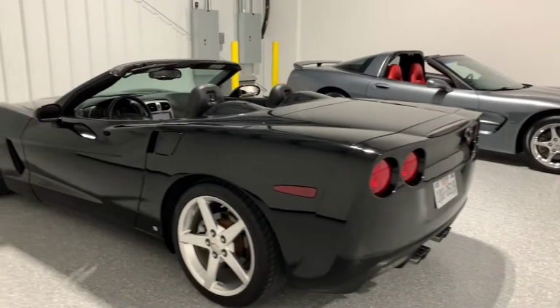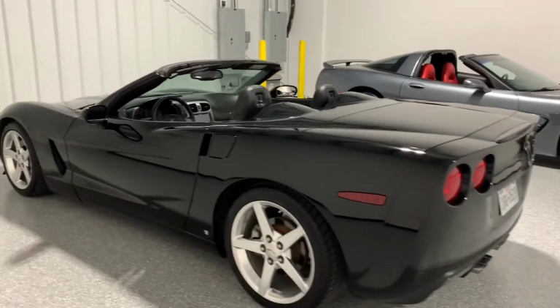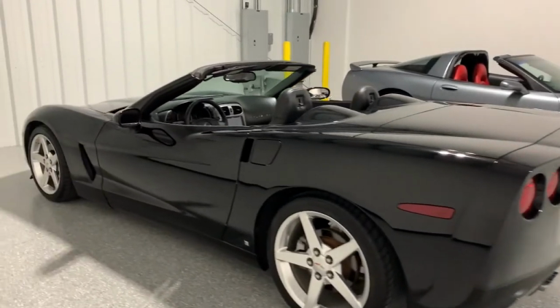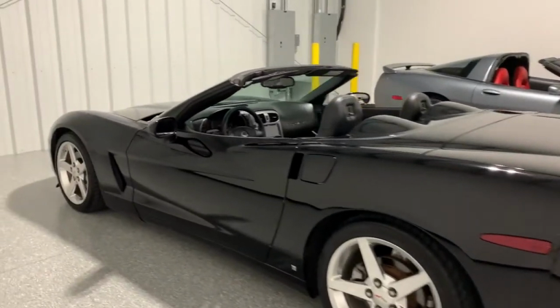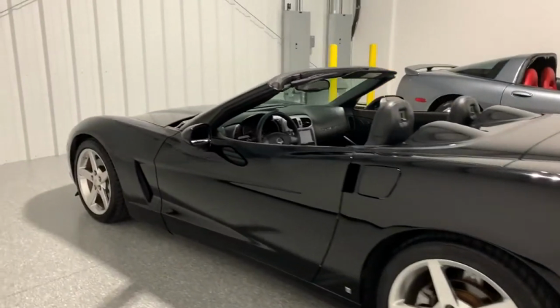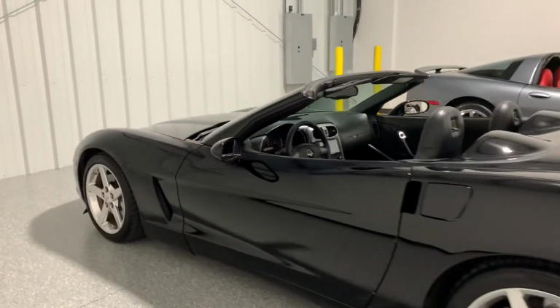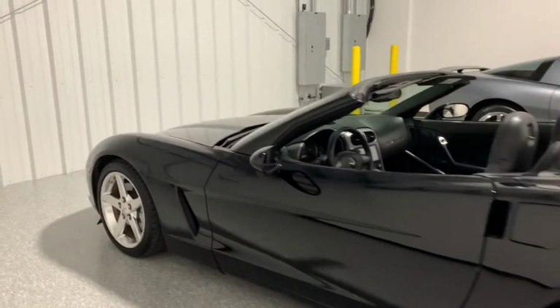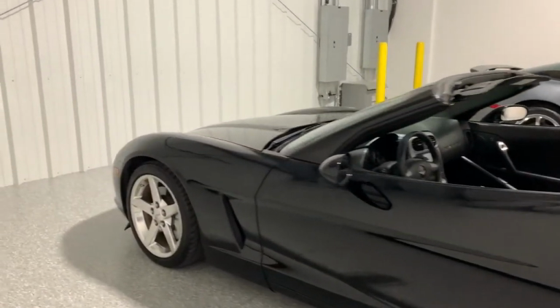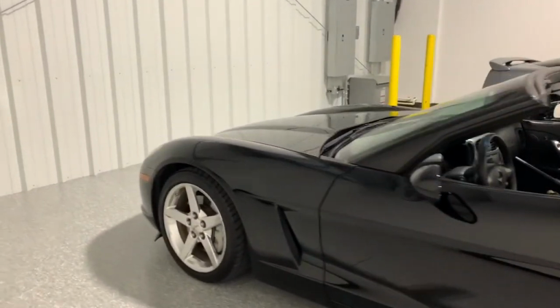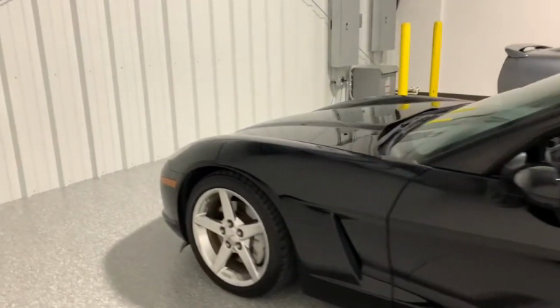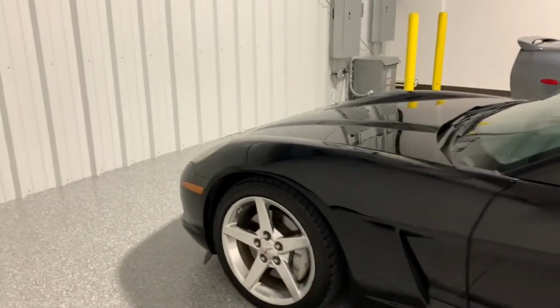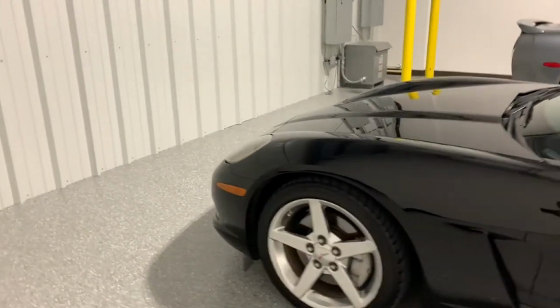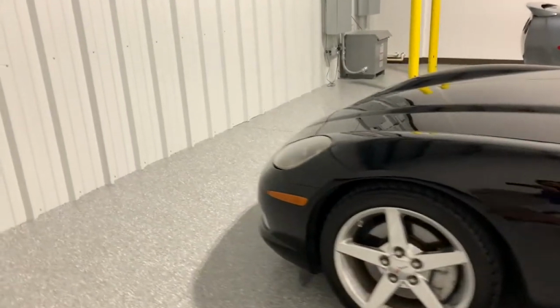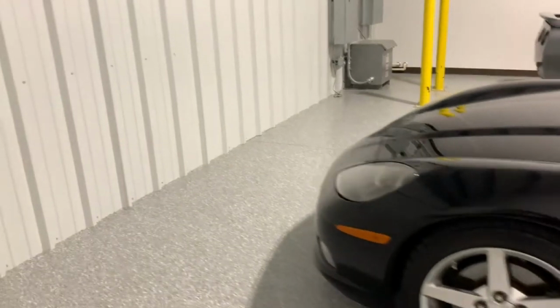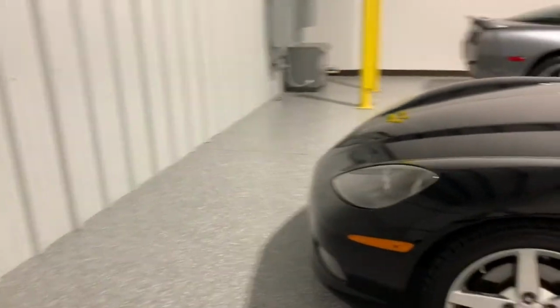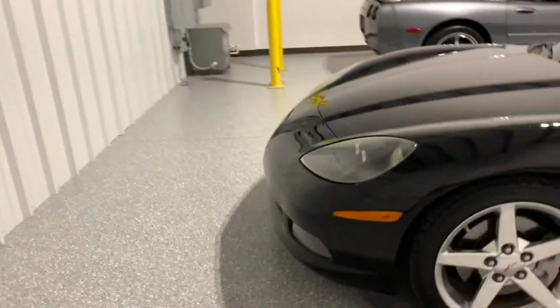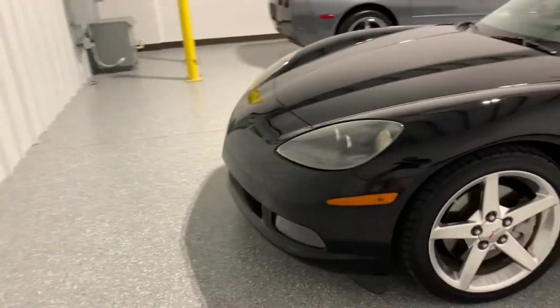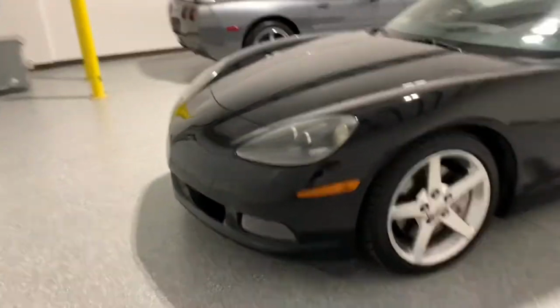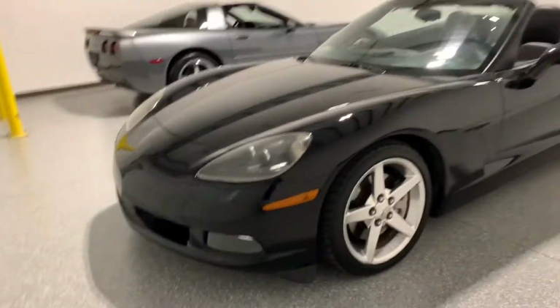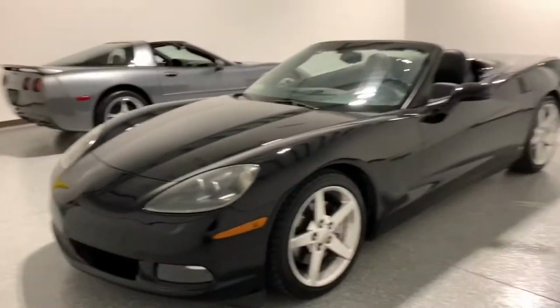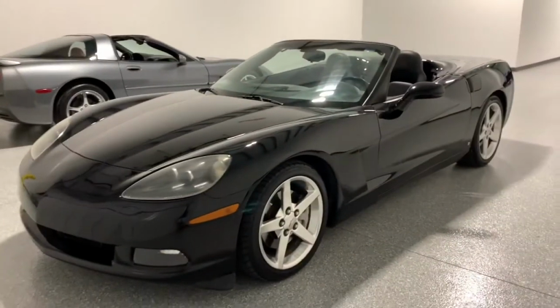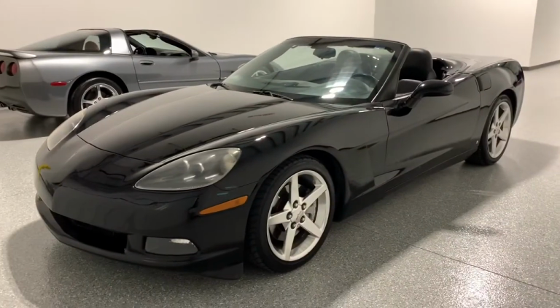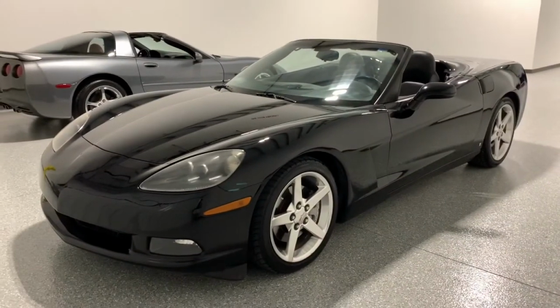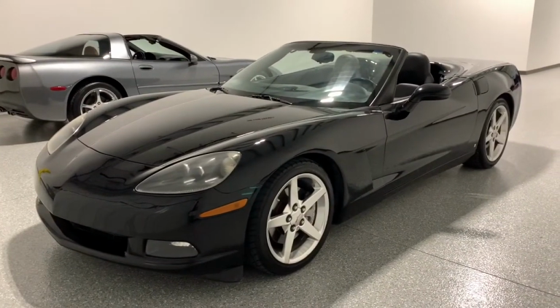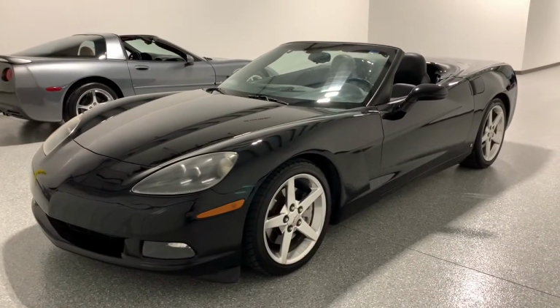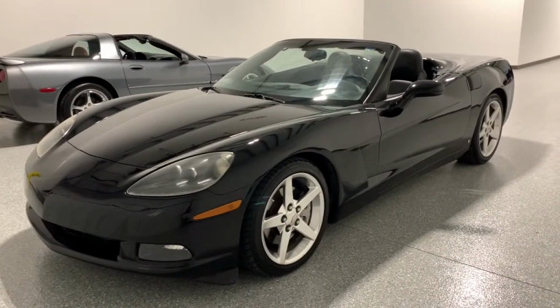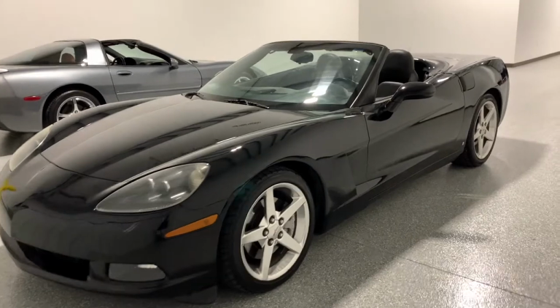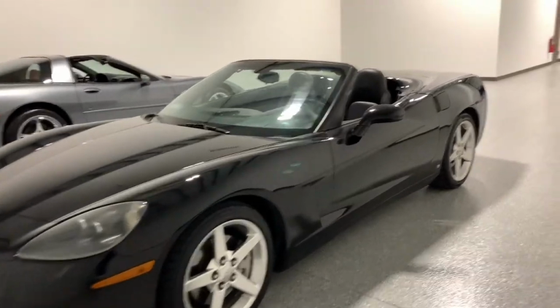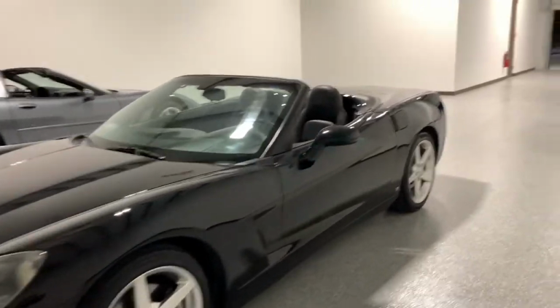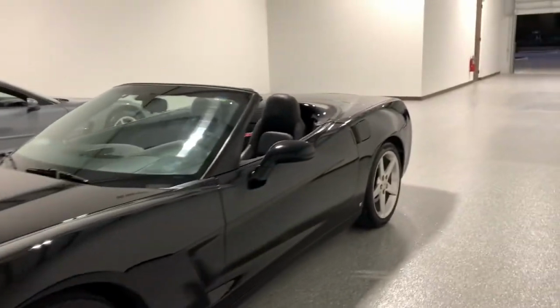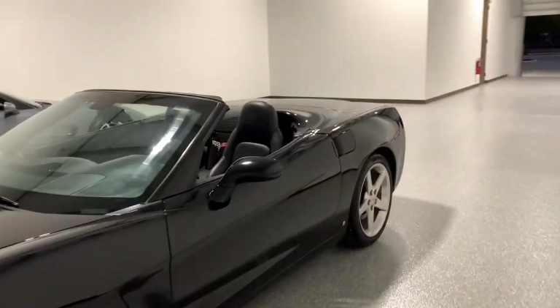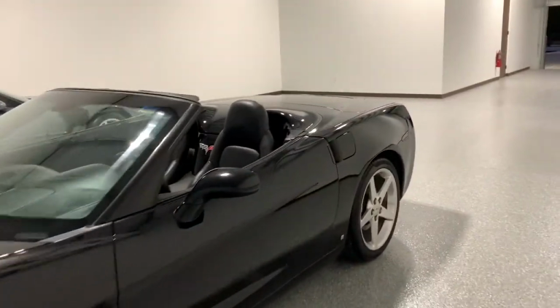Black 2006 convertible. This is a 2LT. It's got F55 suspension, black on black. I just finished cleaning it up and cleaning up the interior and stuff.